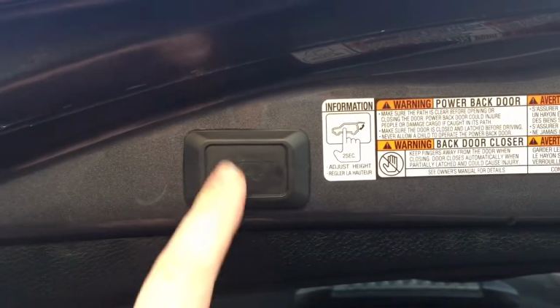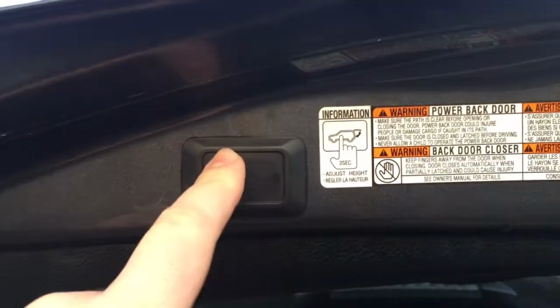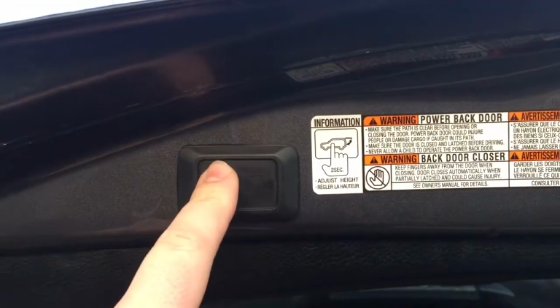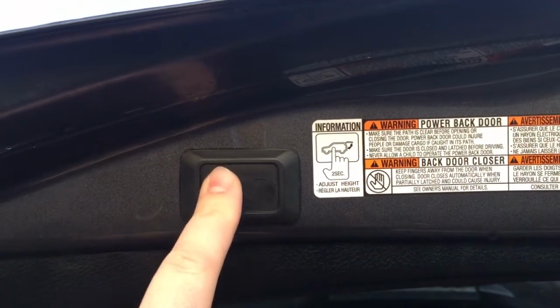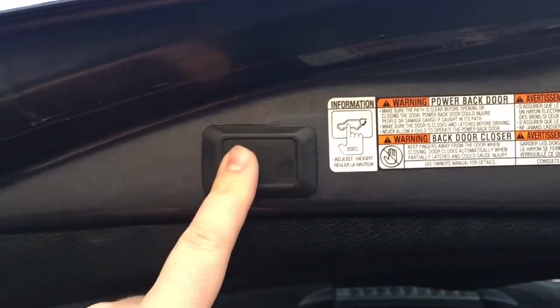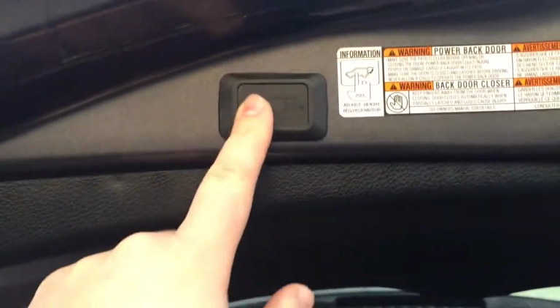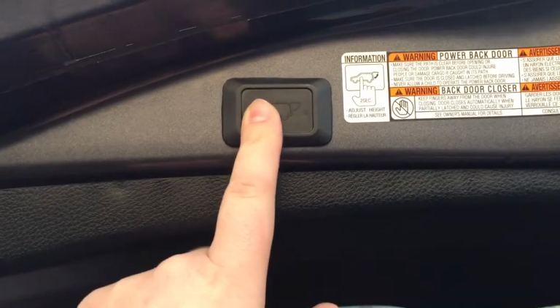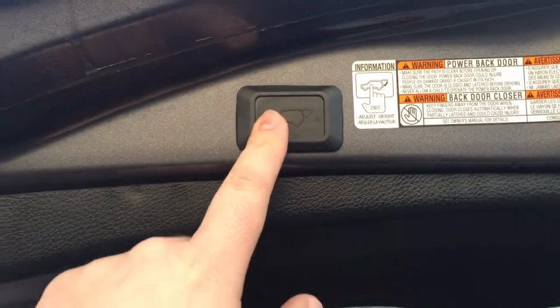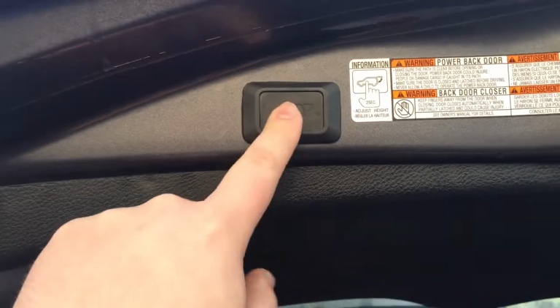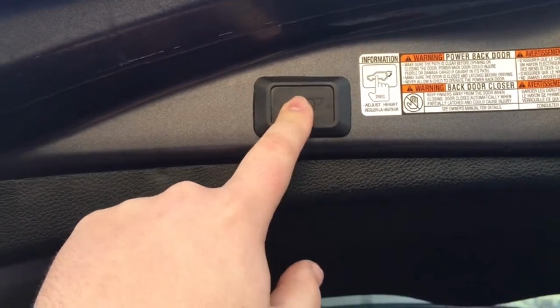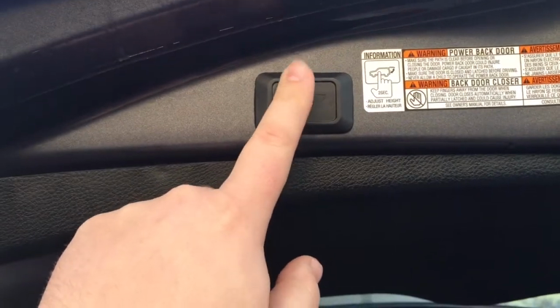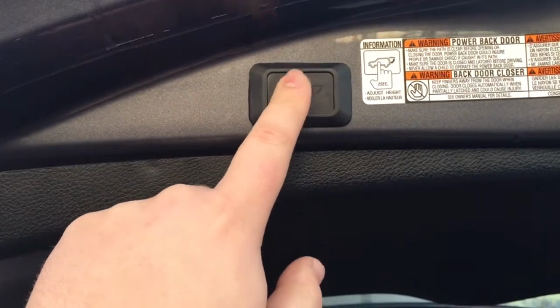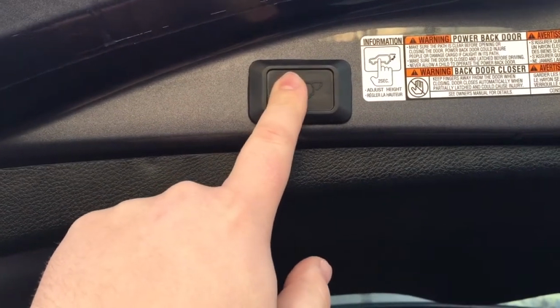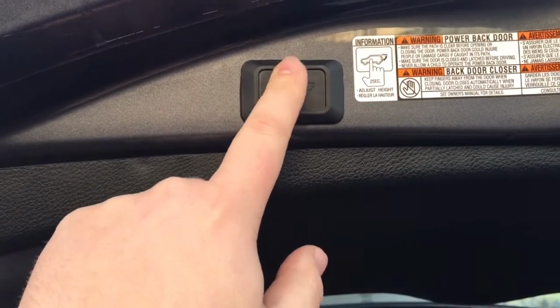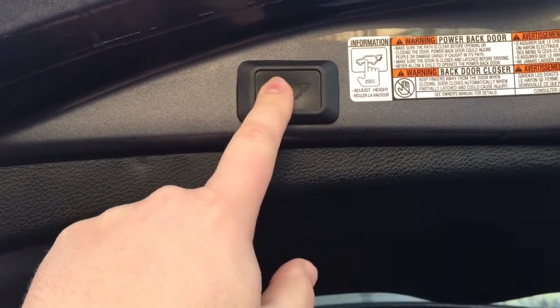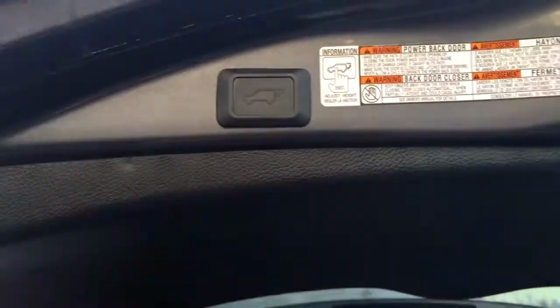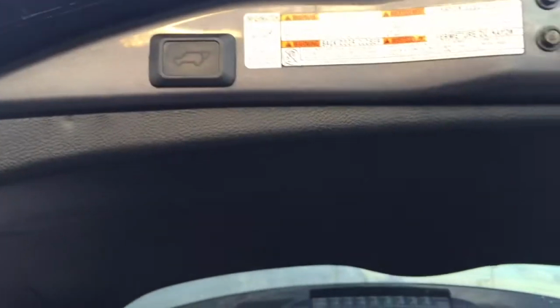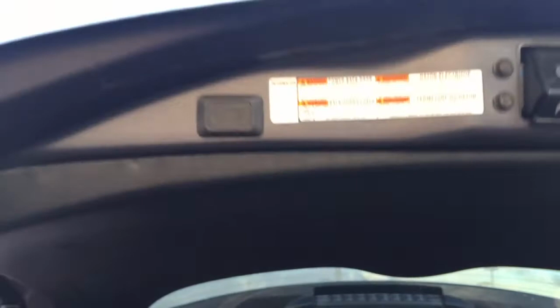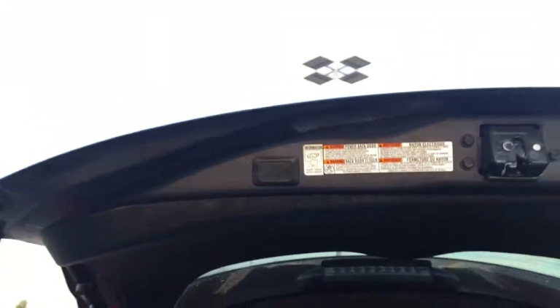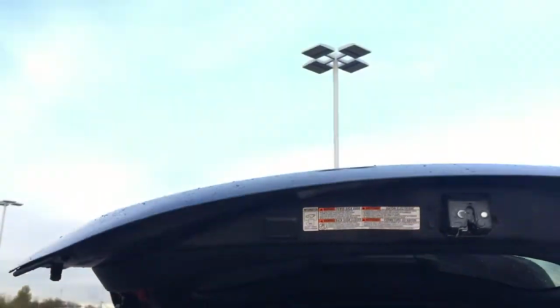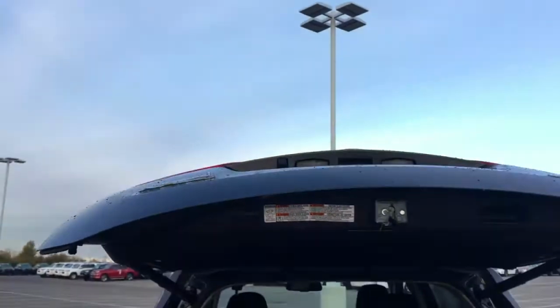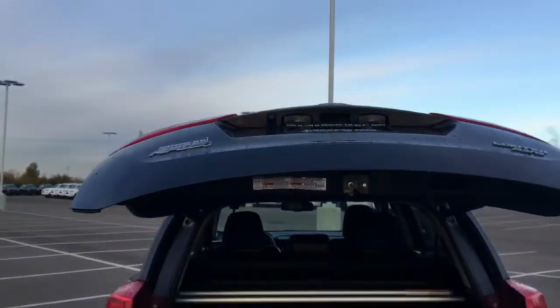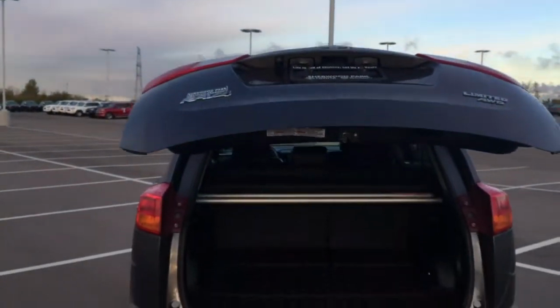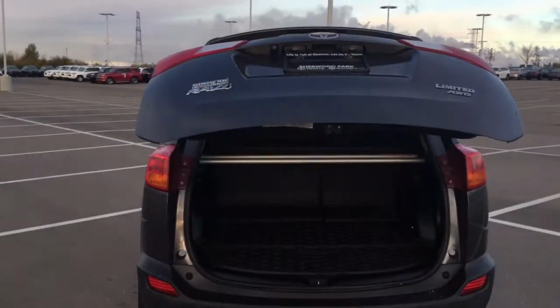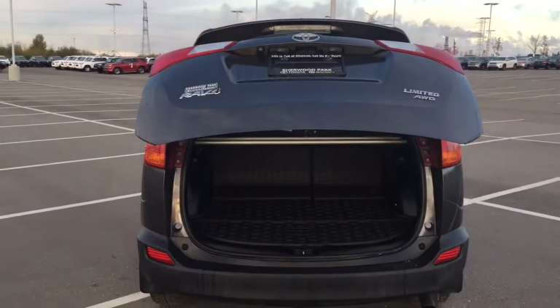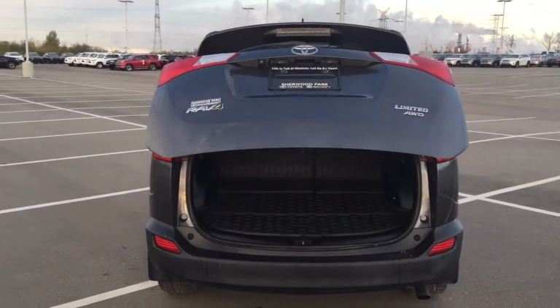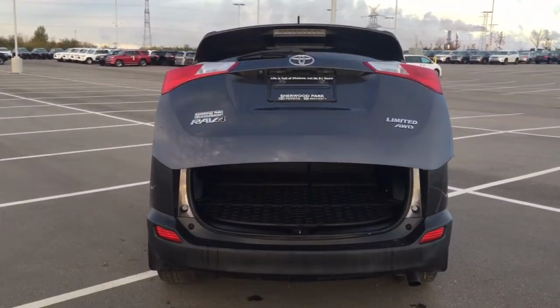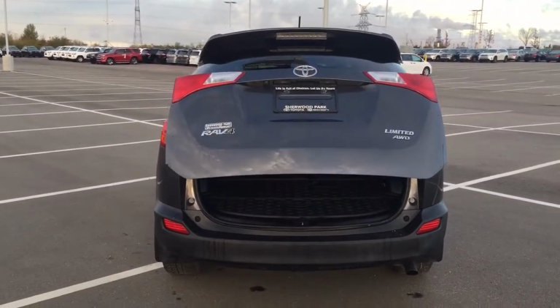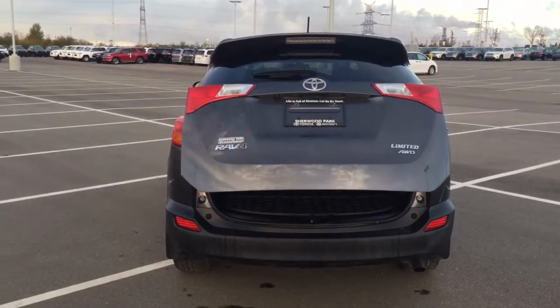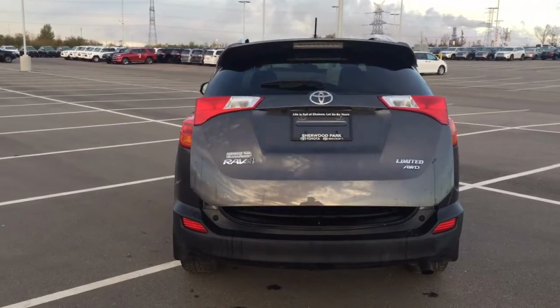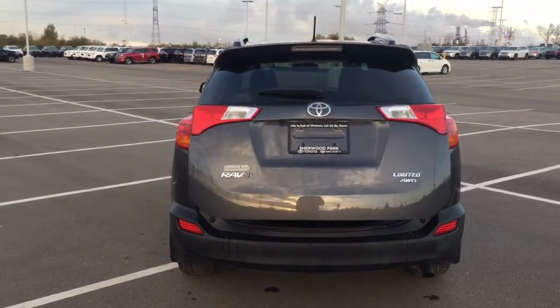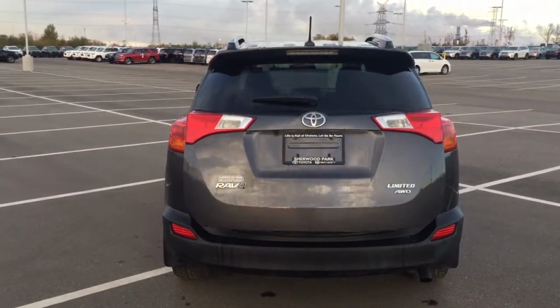If you want to reset the height, hold down on the button for more than 4 seconds — it'll beep several times, and when you close it and open it again it'll open up to the full height. A couple of the uses for that power tailgate is if you're a little bit shorter or if your garage is a little bit lower, you can prevent the back of your tailgate from being damaged.